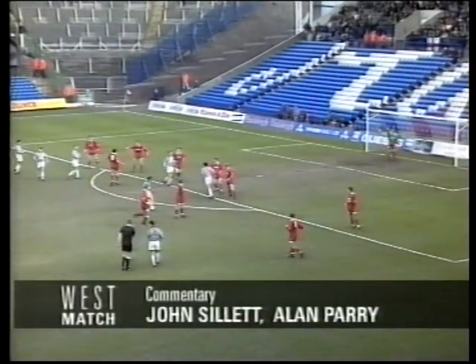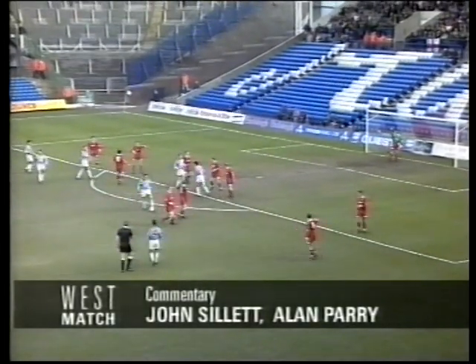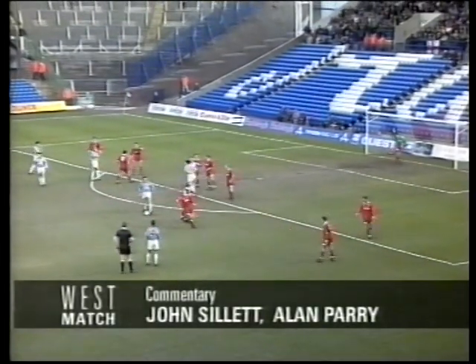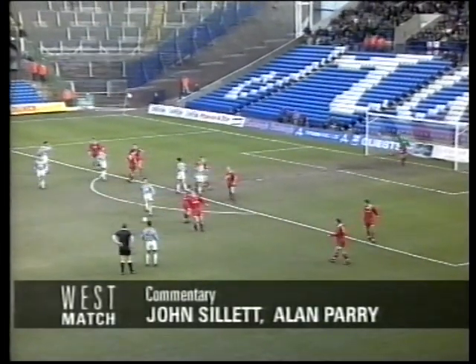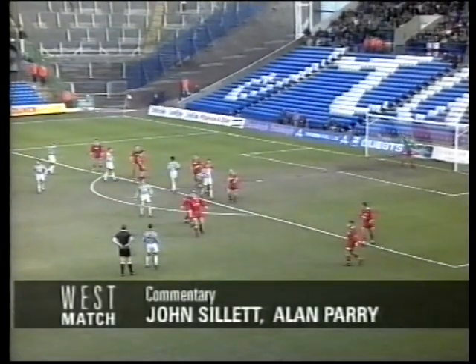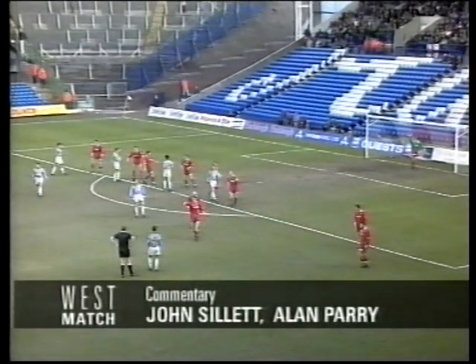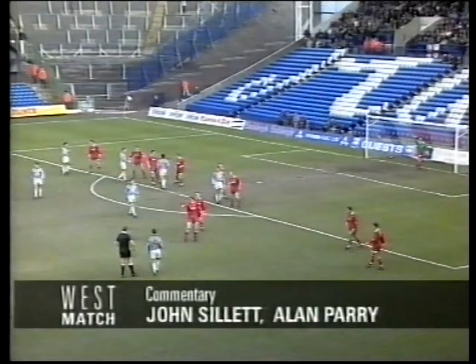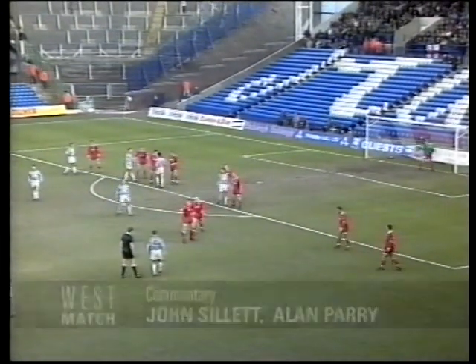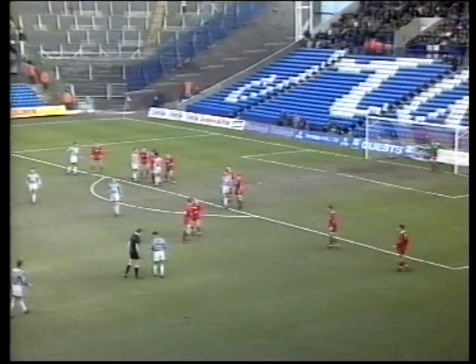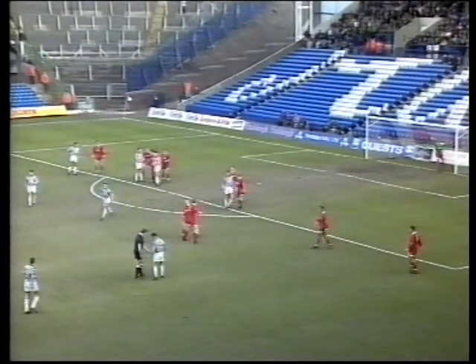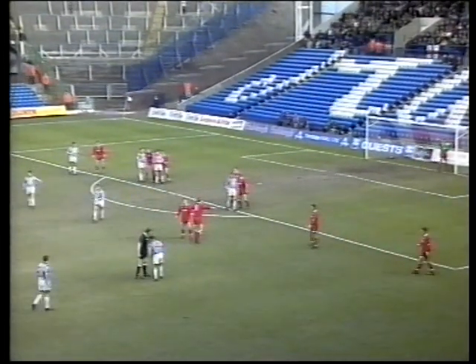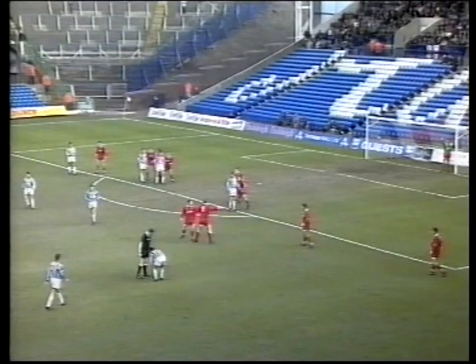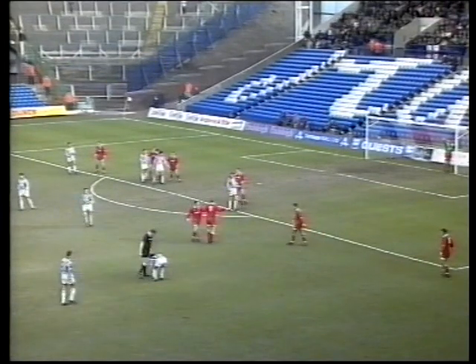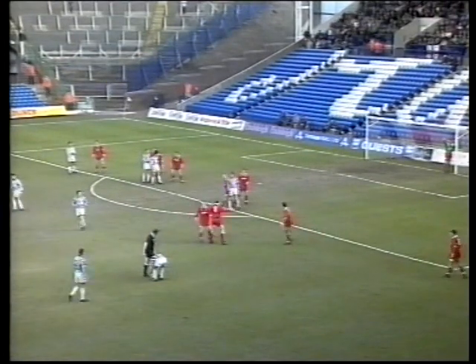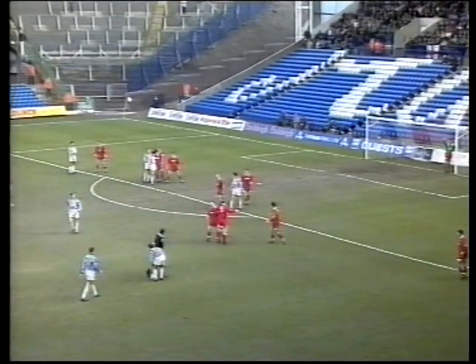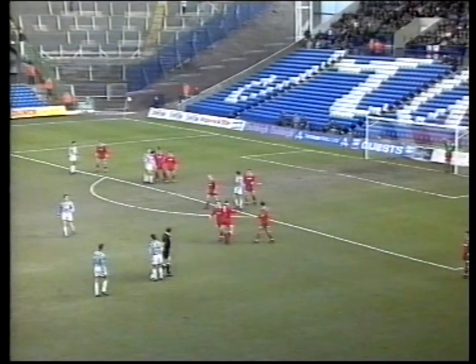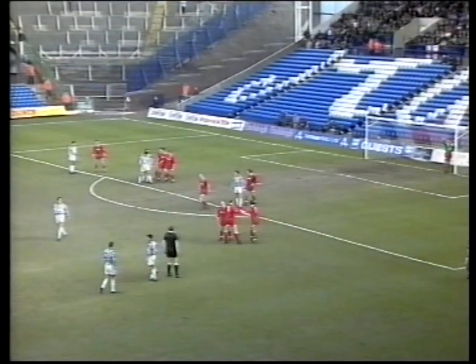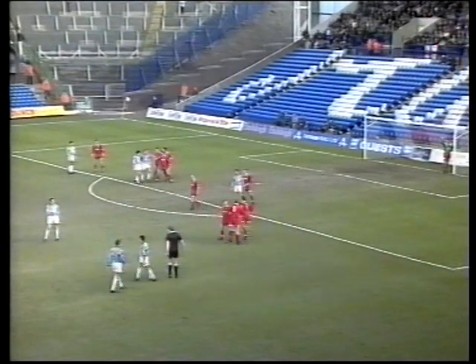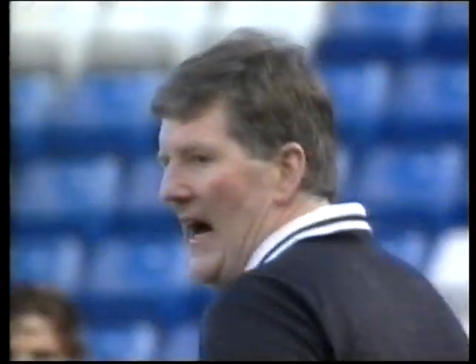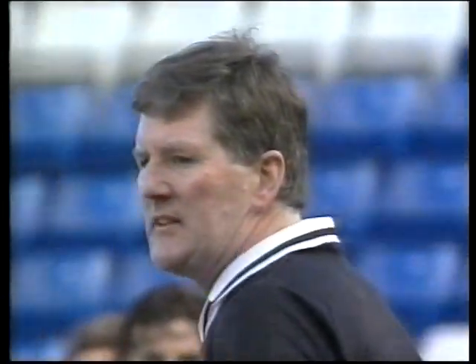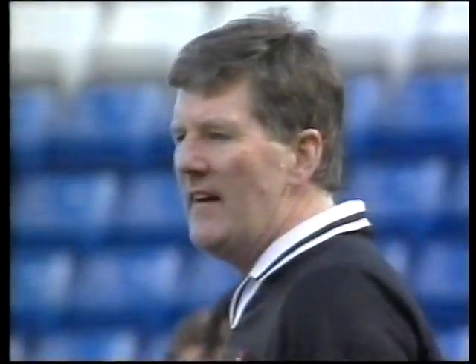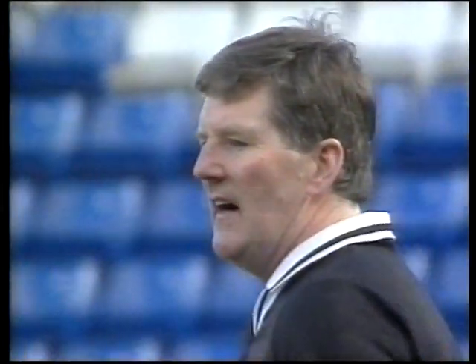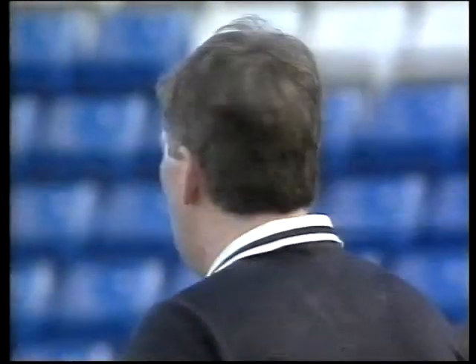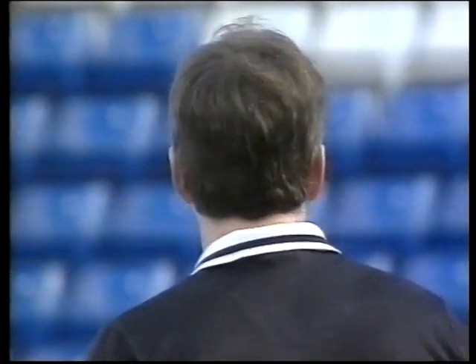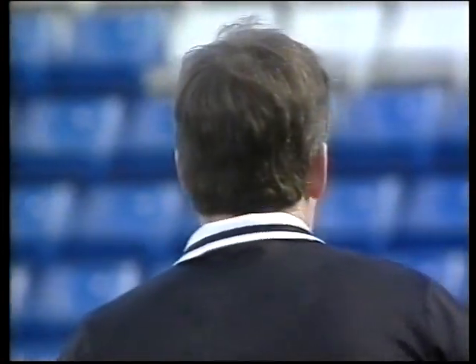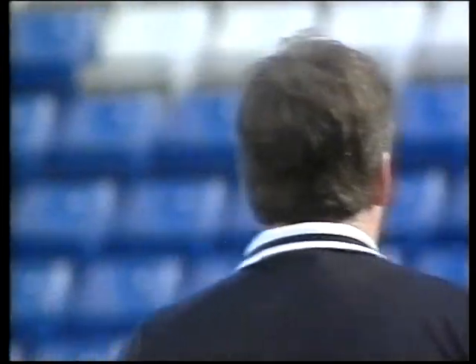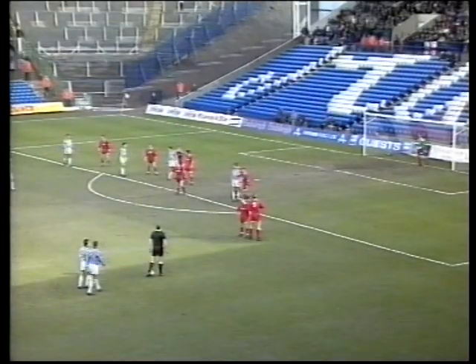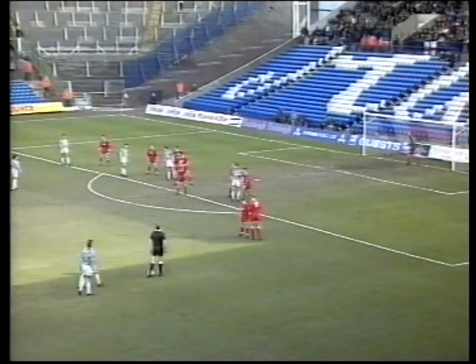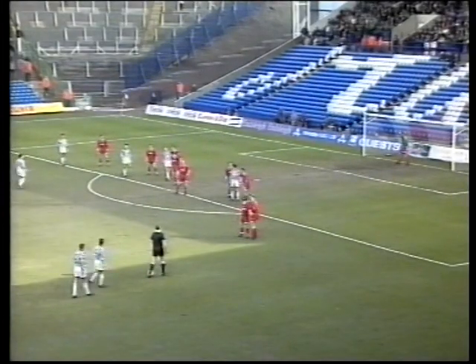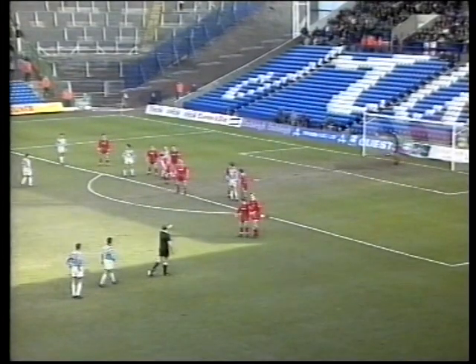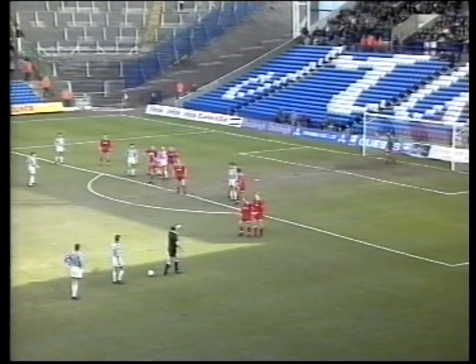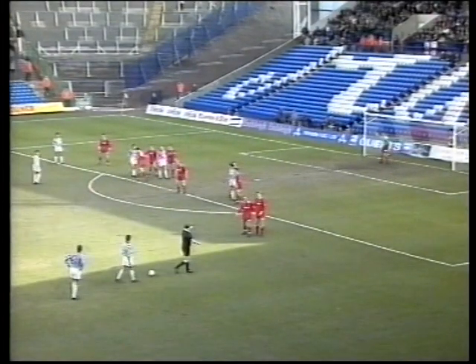I felt Mr Burns was going to give him a yellow card there — he seemed to put his hand to his pocket but then changed his mind. You normally get away with it early on anyway, and I think Horlott got away with that one.